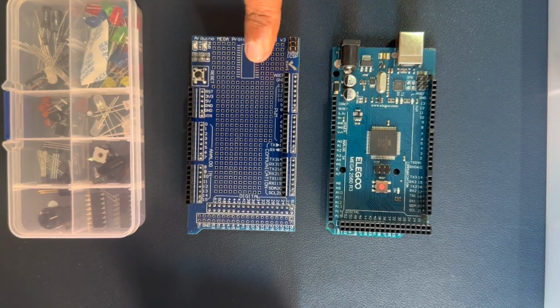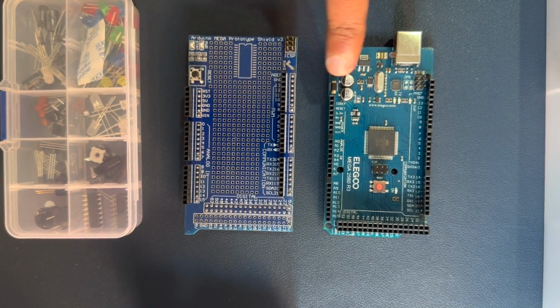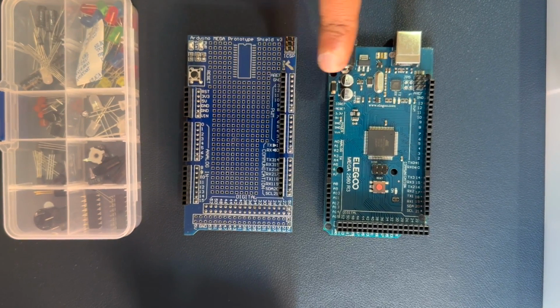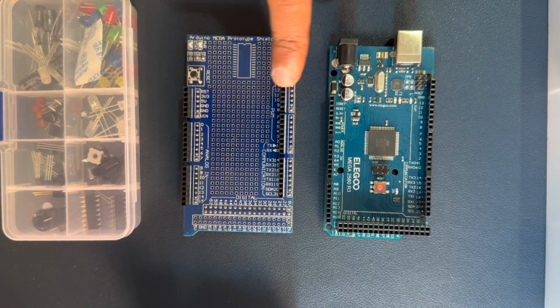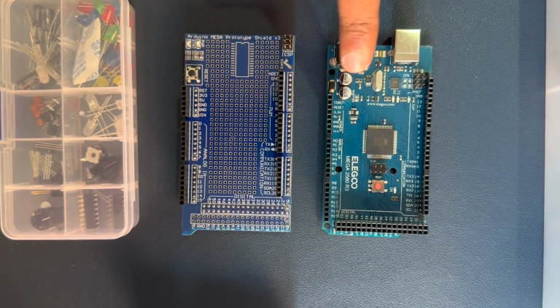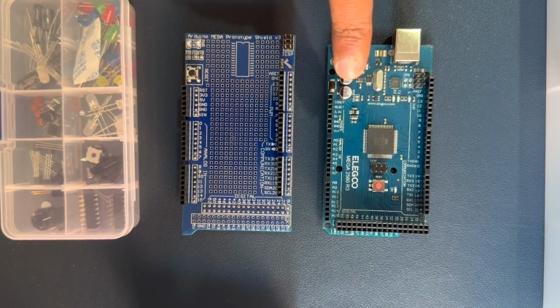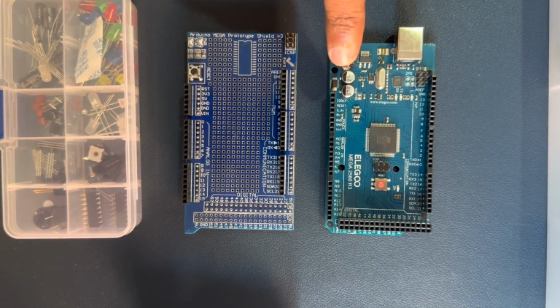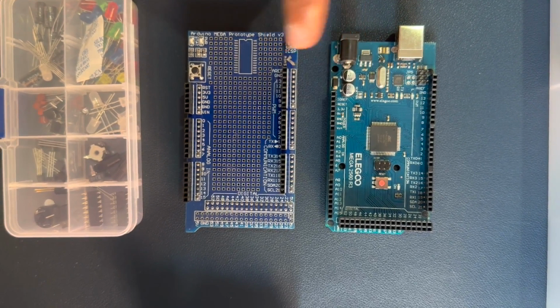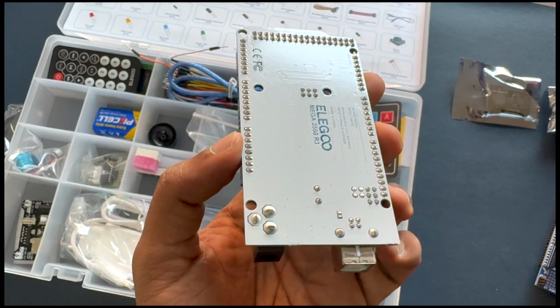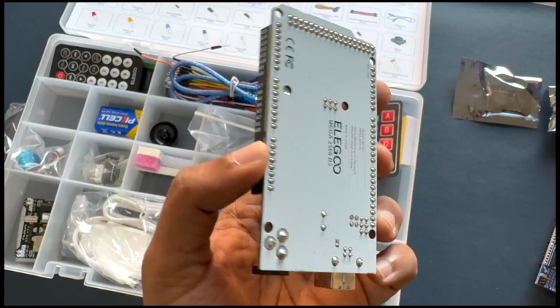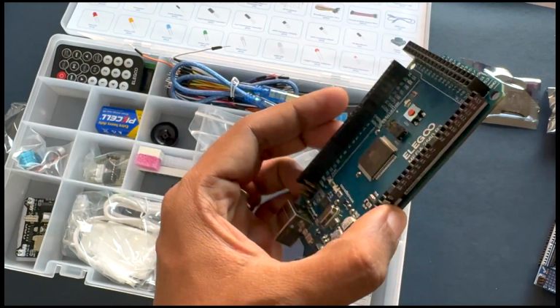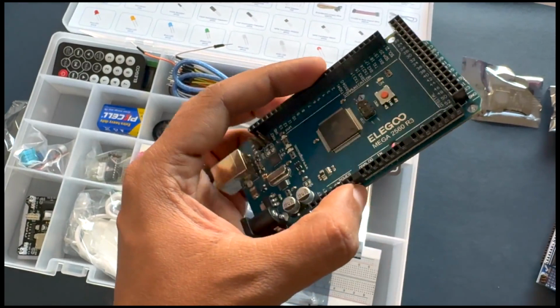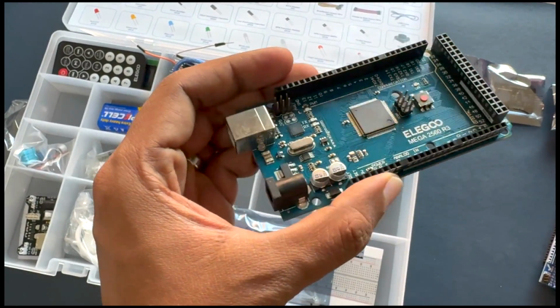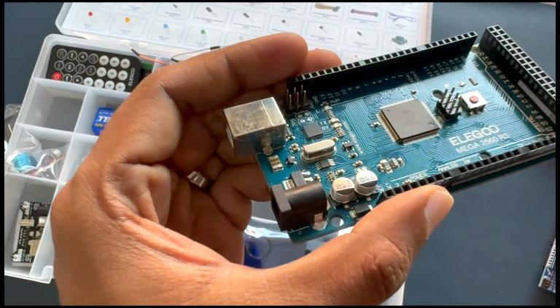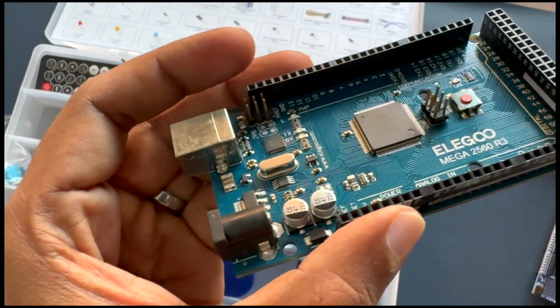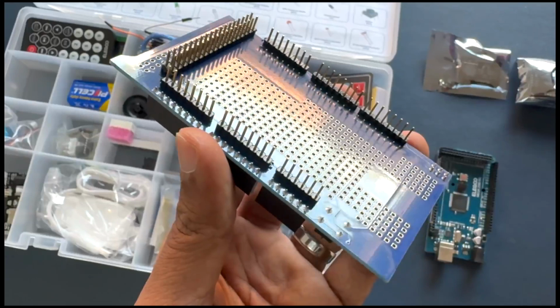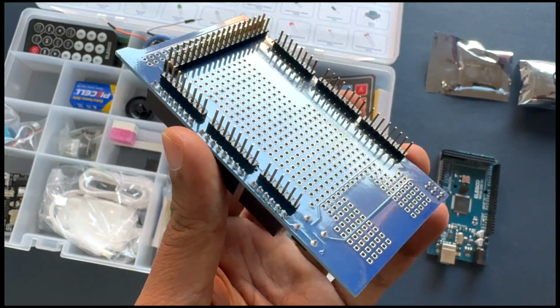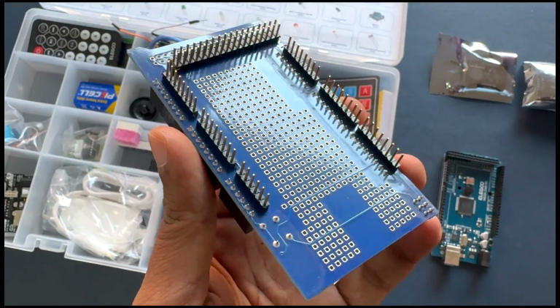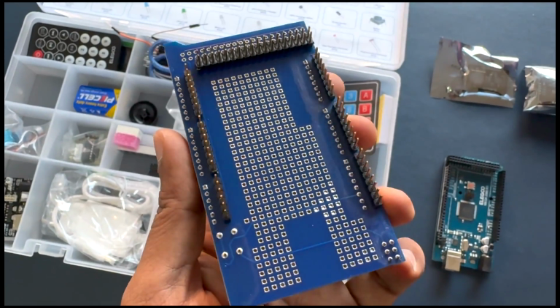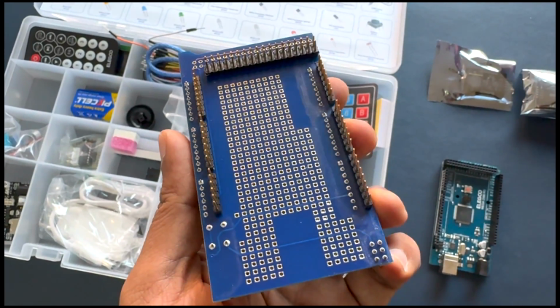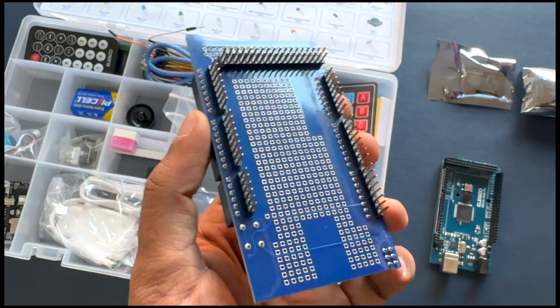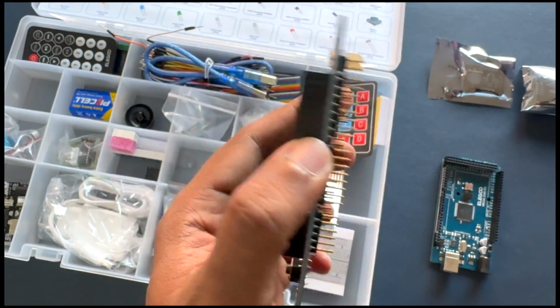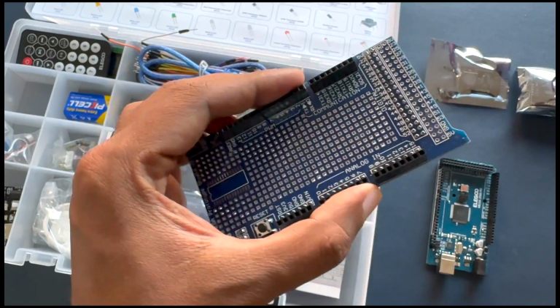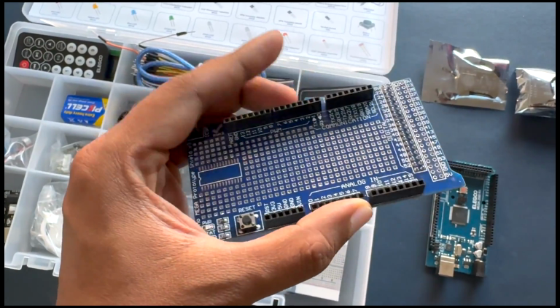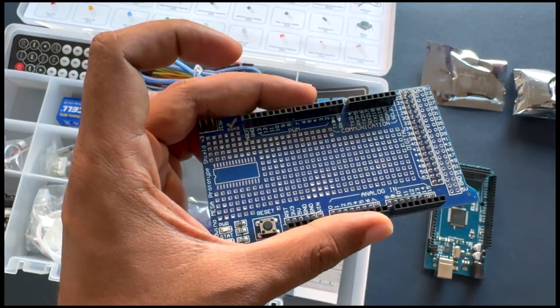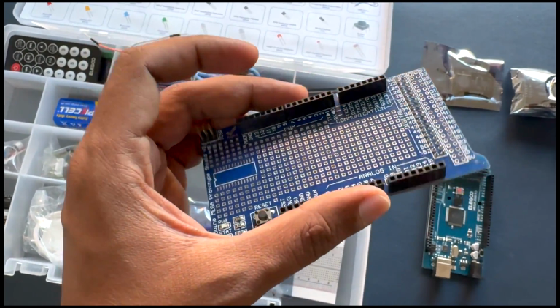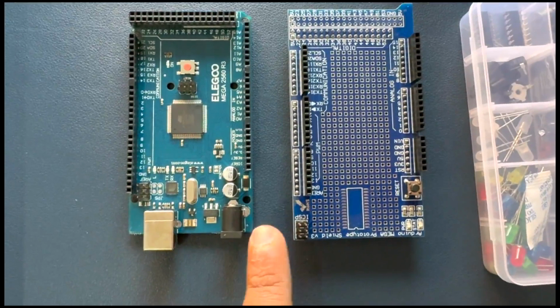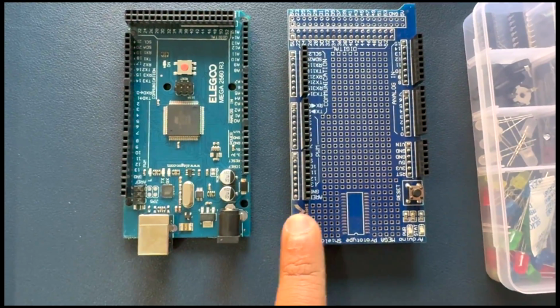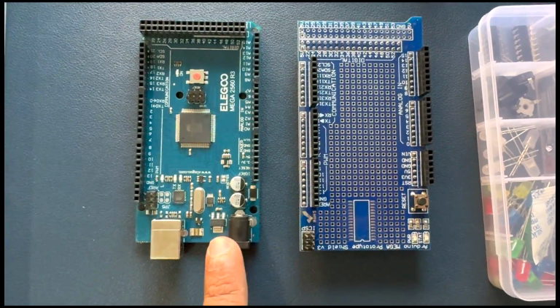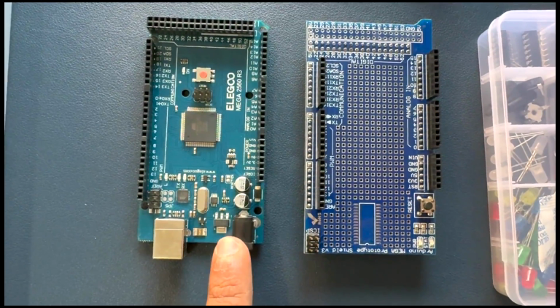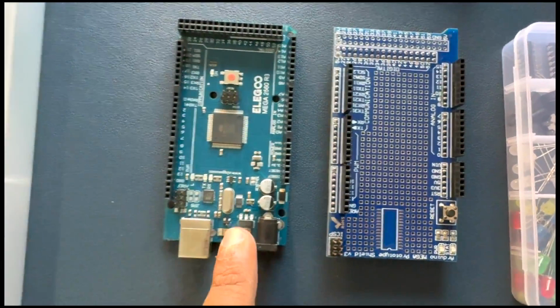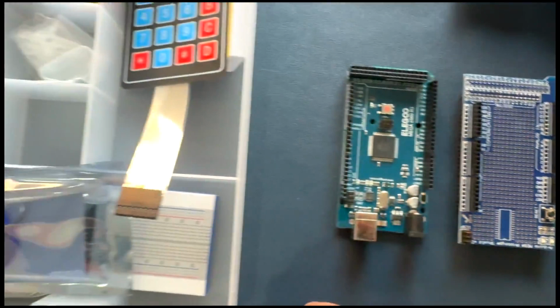Now let's talk about the essentials. The Mega controller board and the expansion board are the heart of this kit. They're not just functional — they are a perfect copy with excellent product finish, ensuring compatibility with a wide array of Arduino projects.